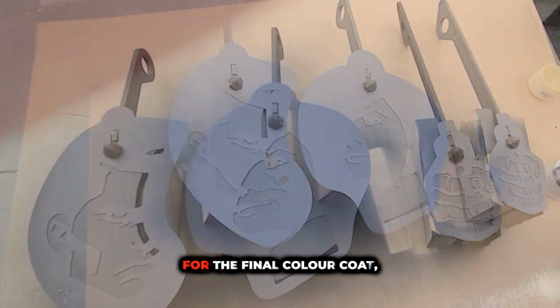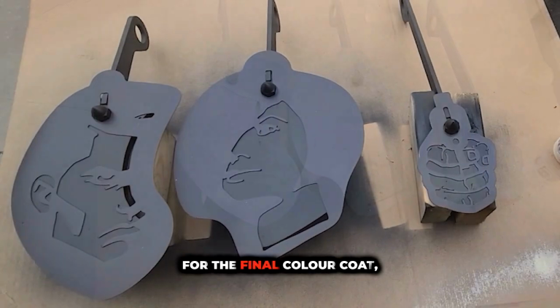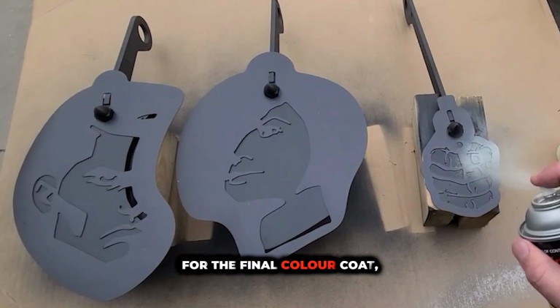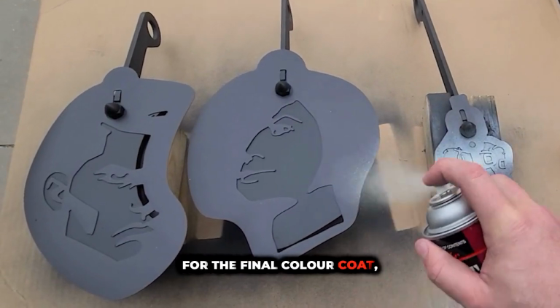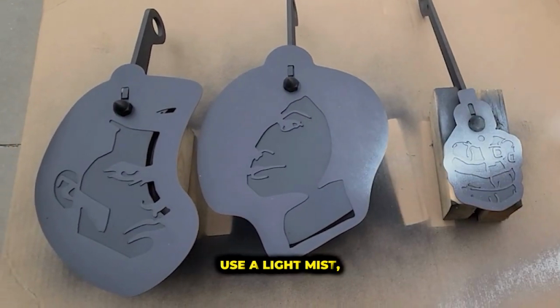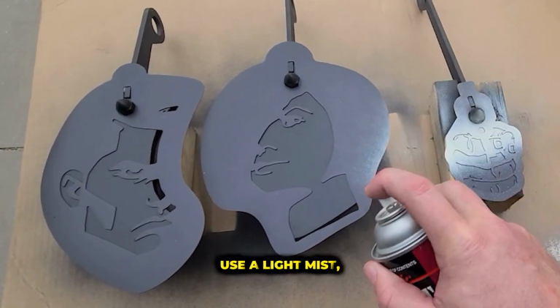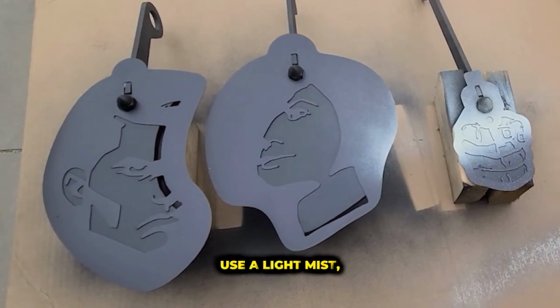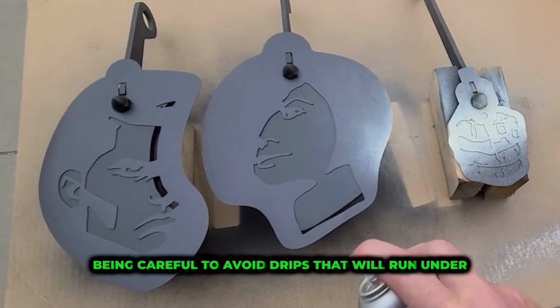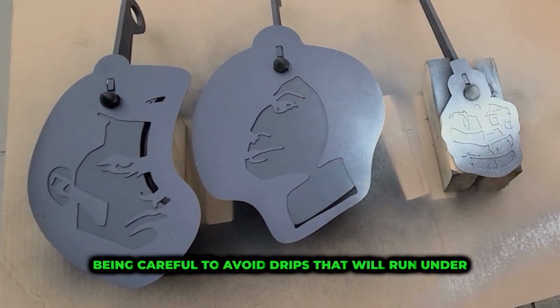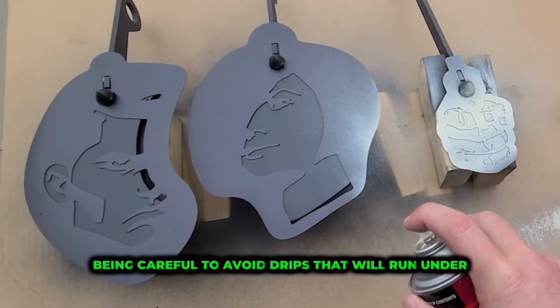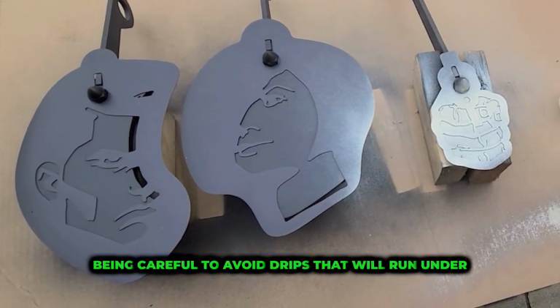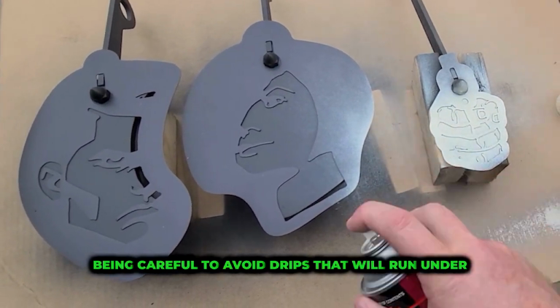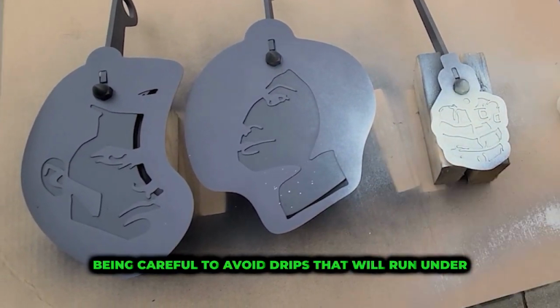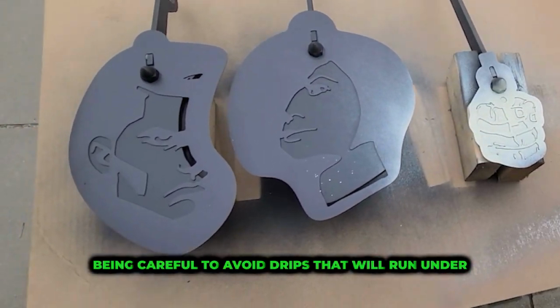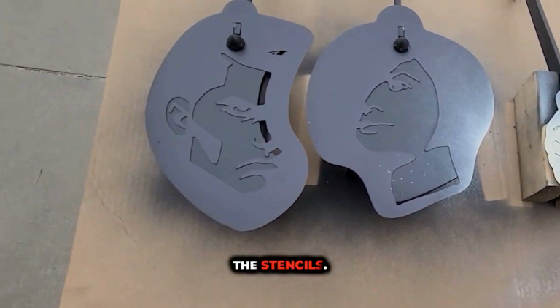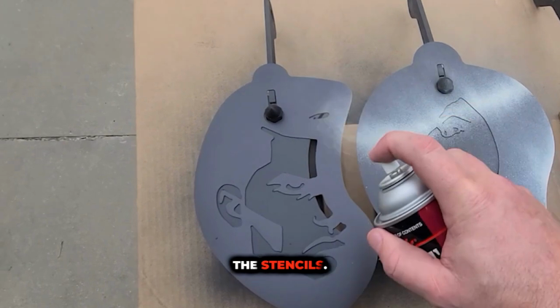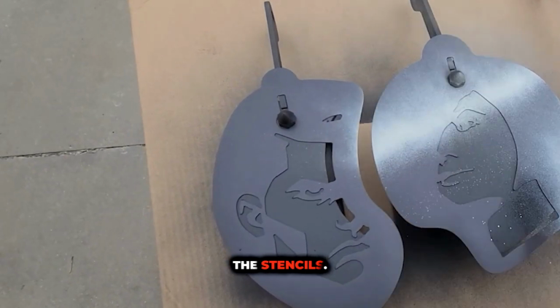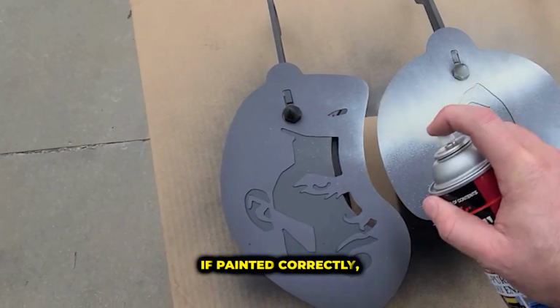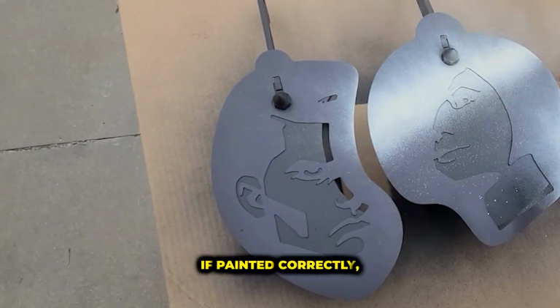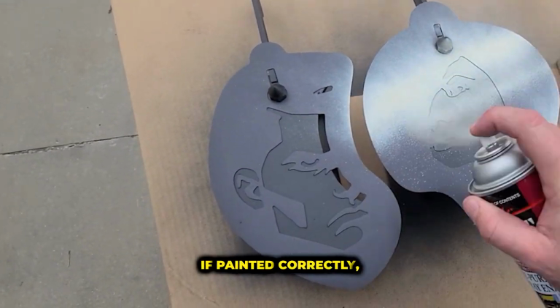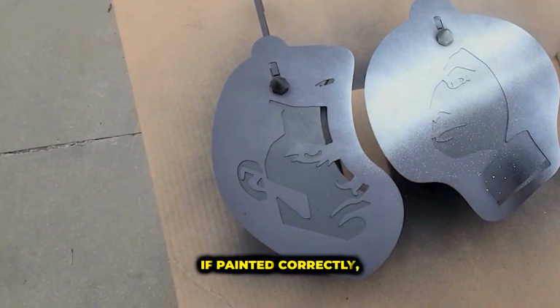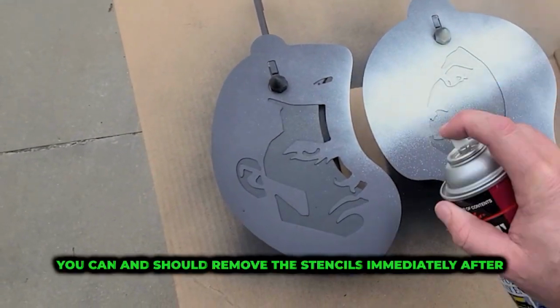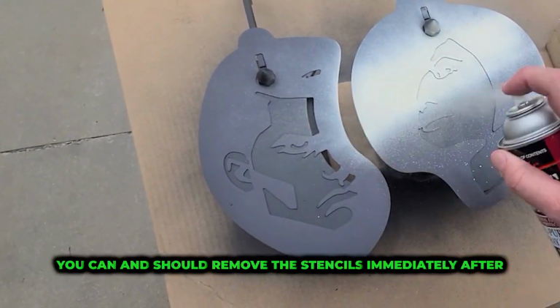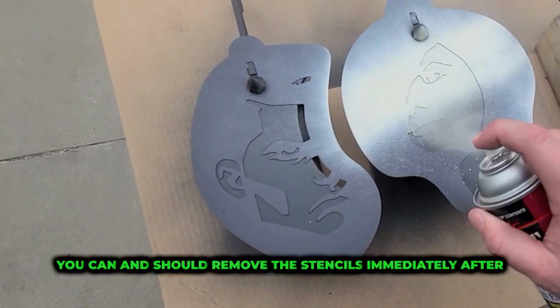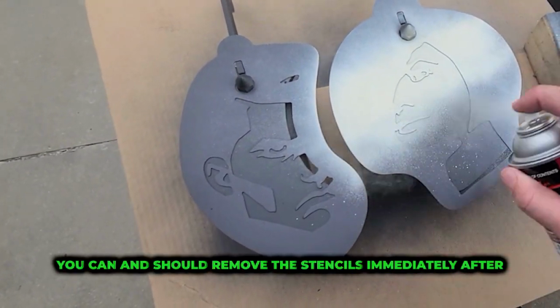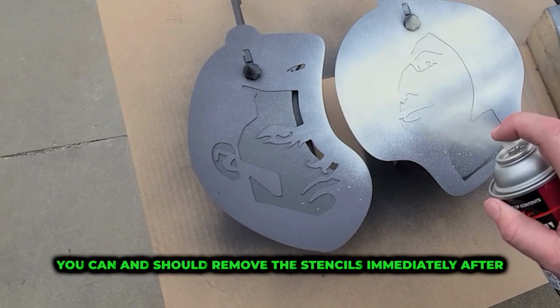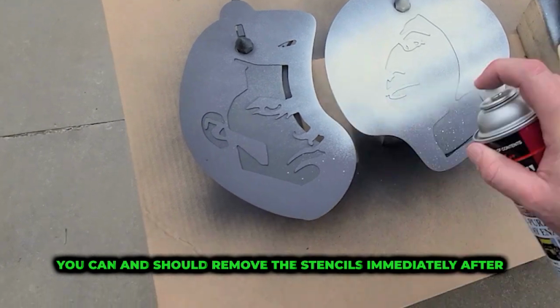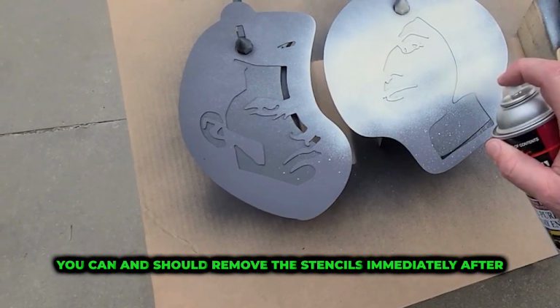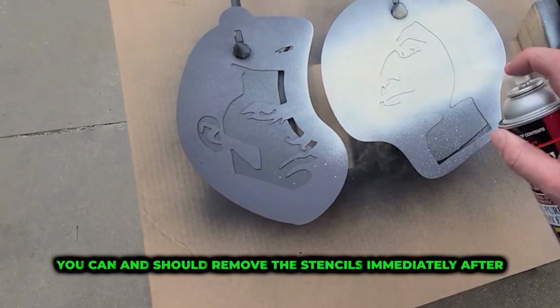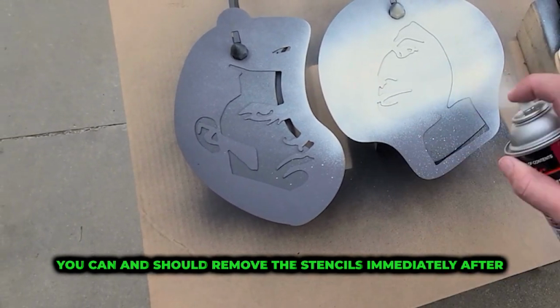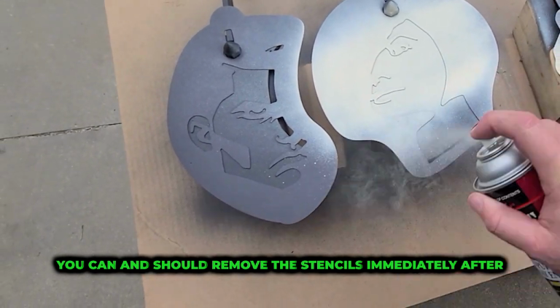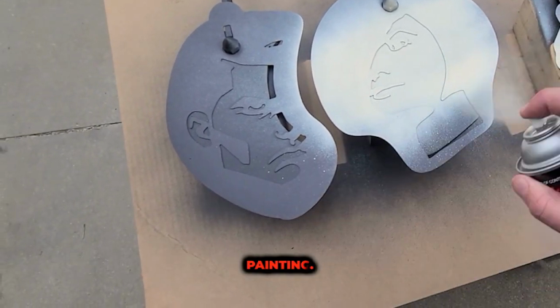For the final color coat, use a light mist, being careful to avoid drips that will run under the stencils. If painted correctly, you can and should remove the stencils immediately after painting.